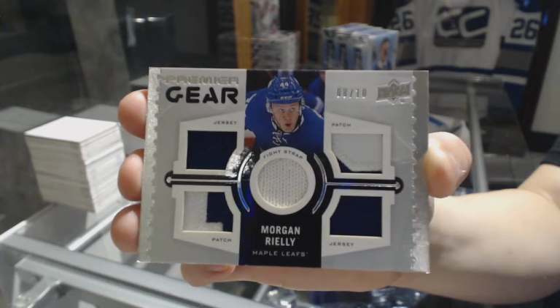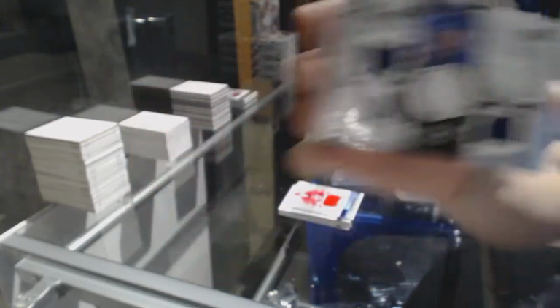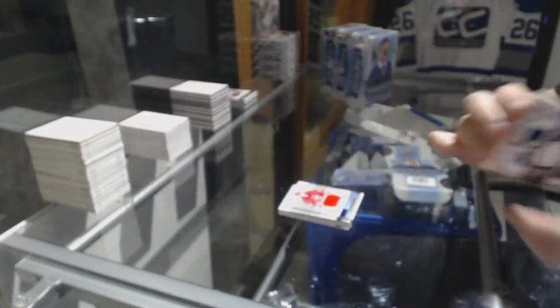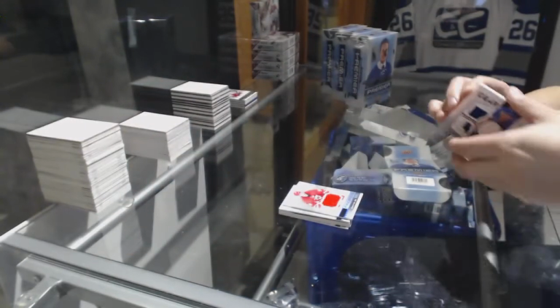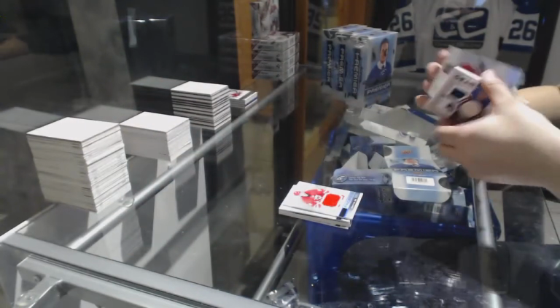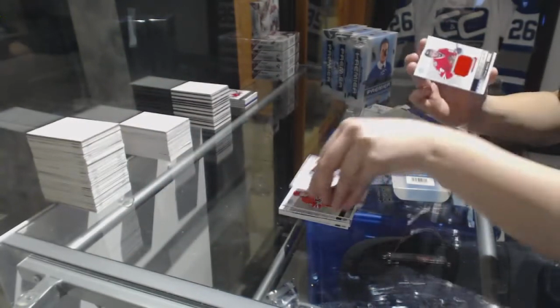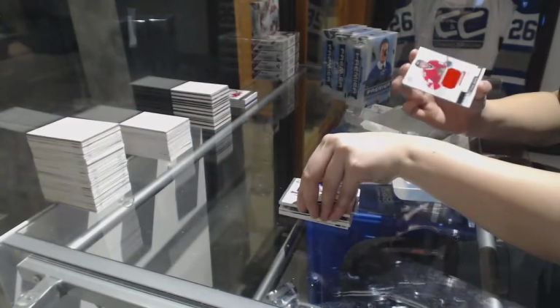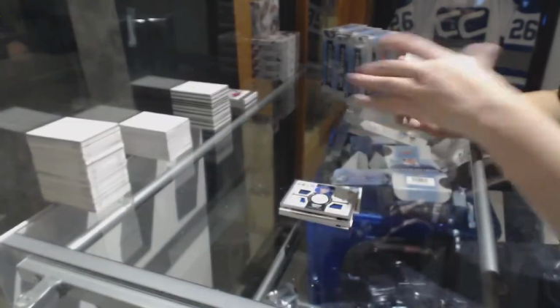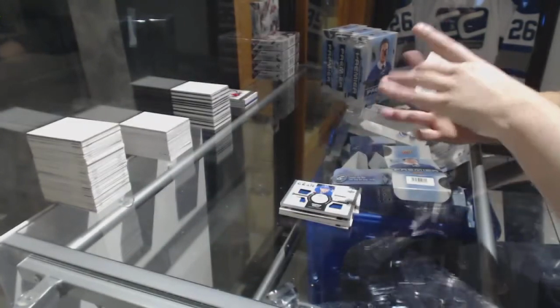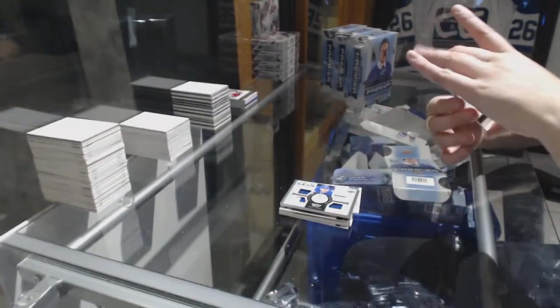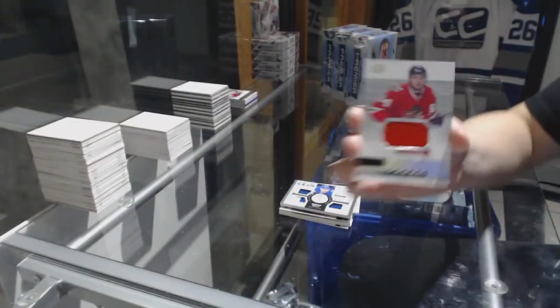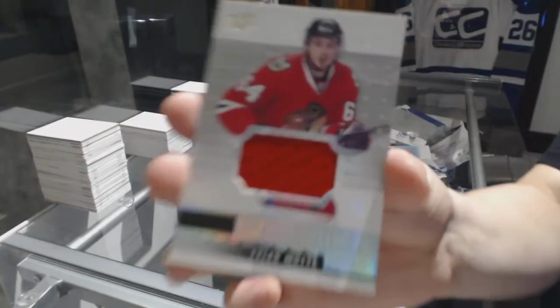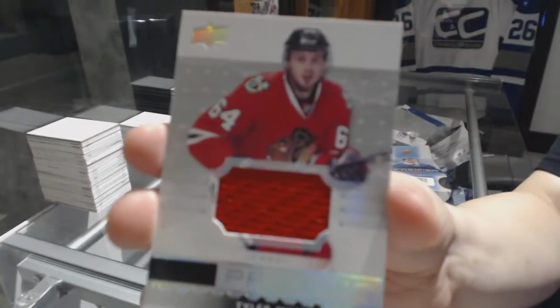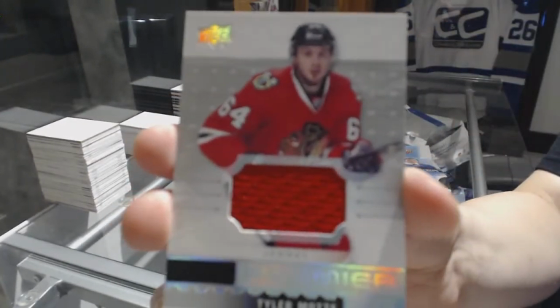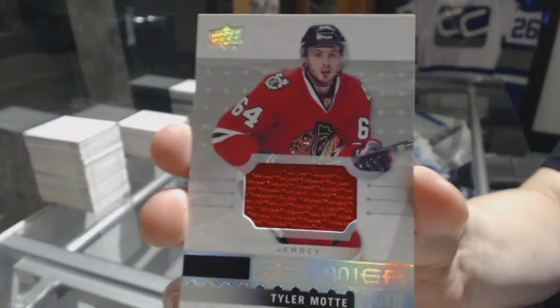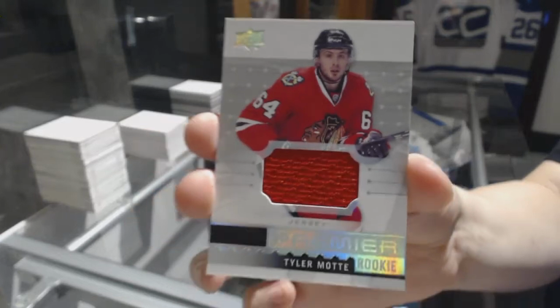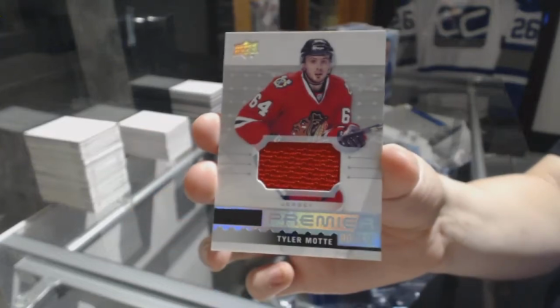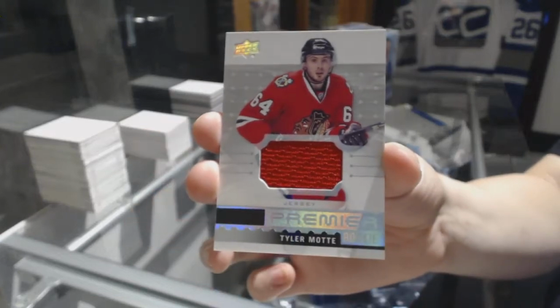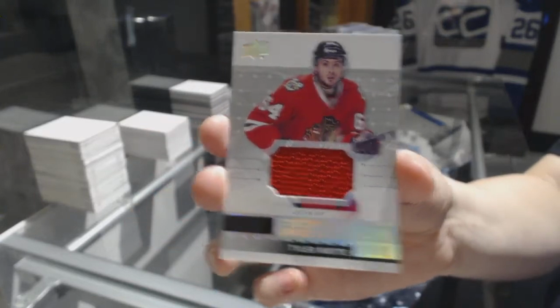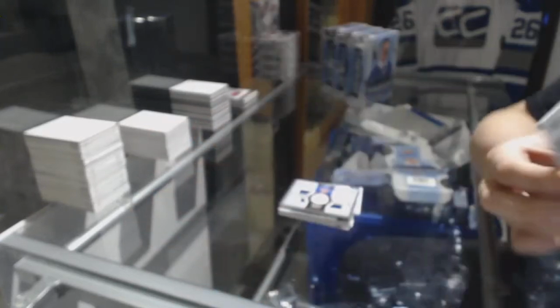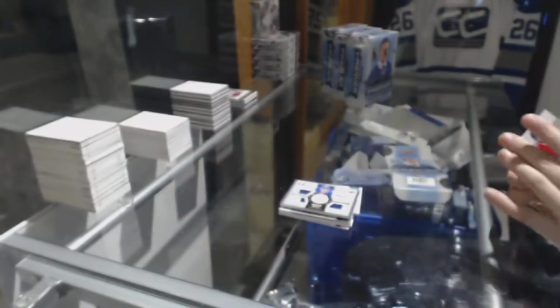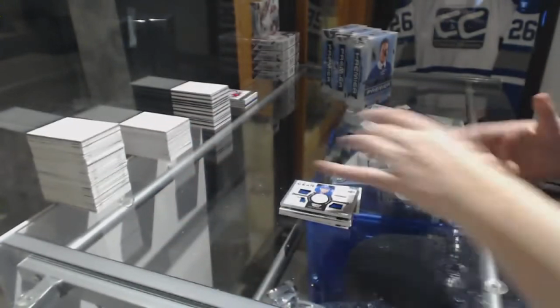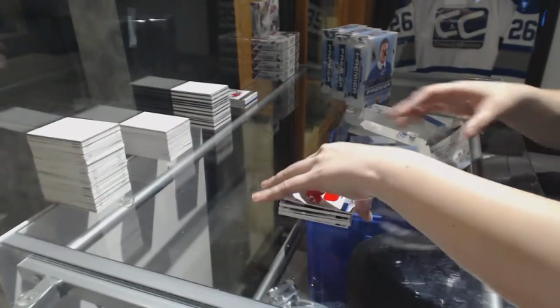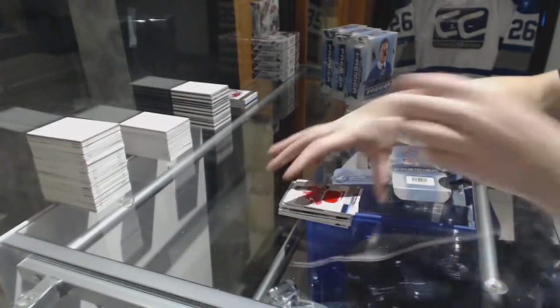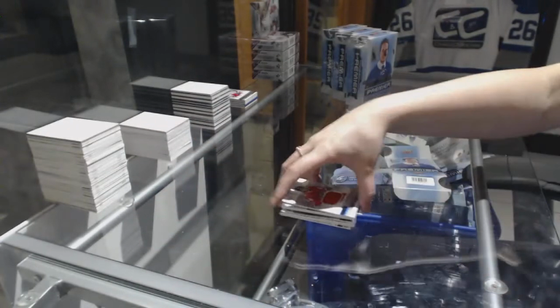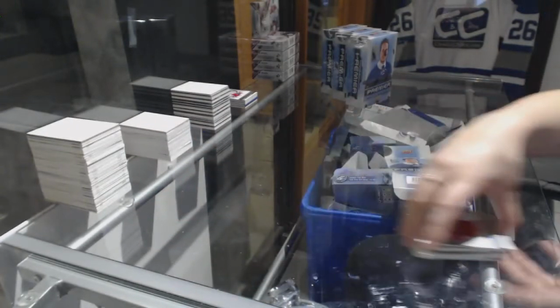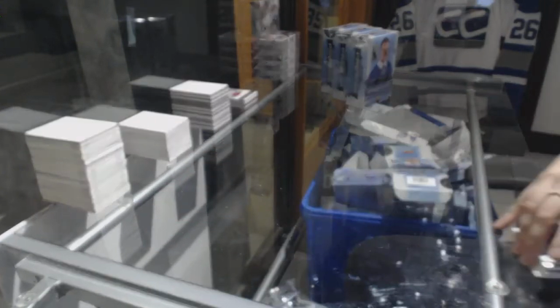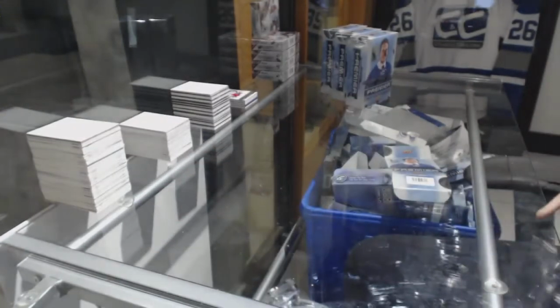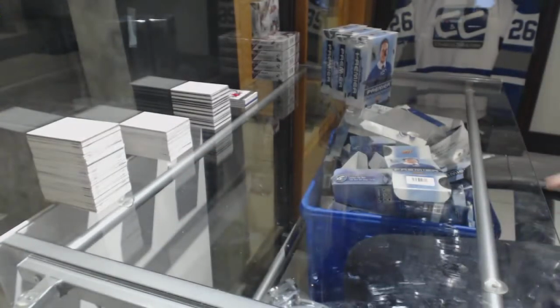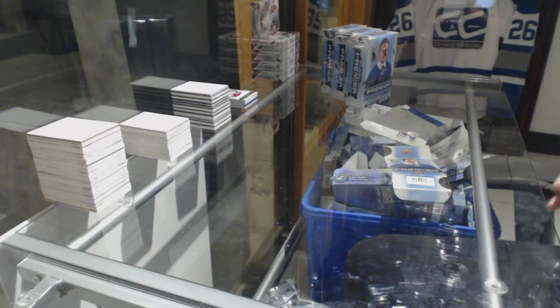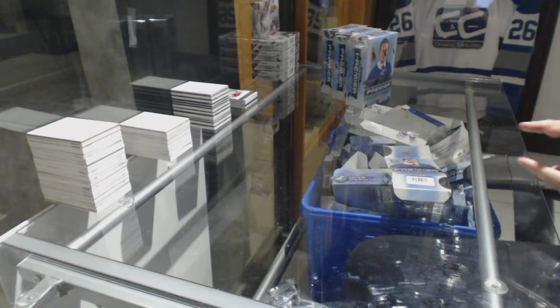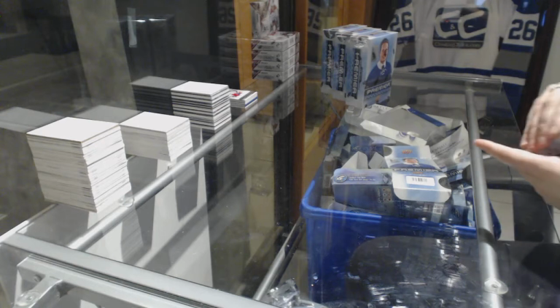Morgan Rielly, numbered to 10, dual jersey, dual patch, fight strap, Premier Gear. And a rookie jersey of Tyler Mott. I think I've pulled two Matthews 99s, so I think I'm winning that battle.